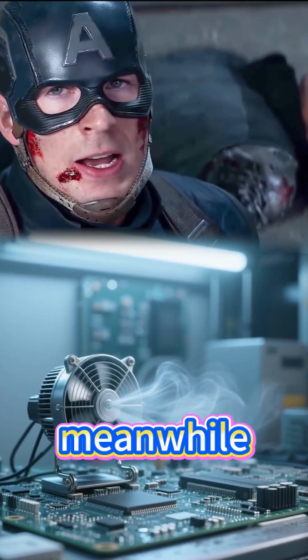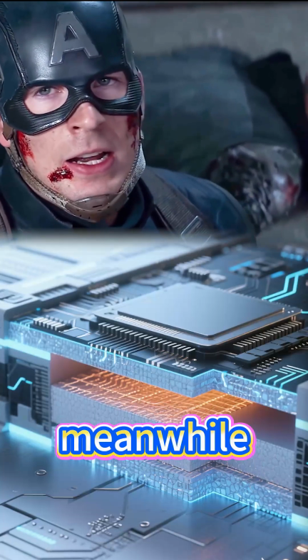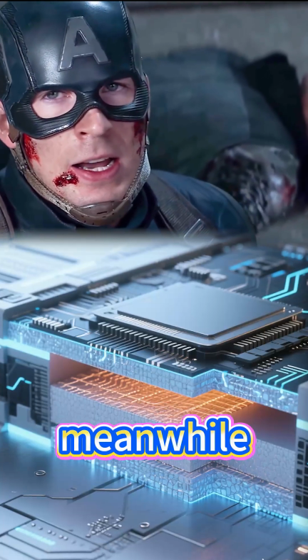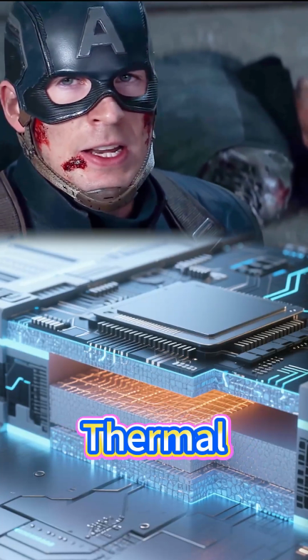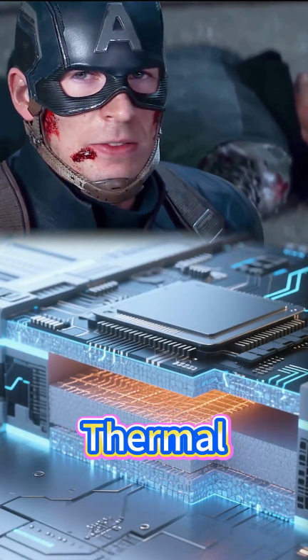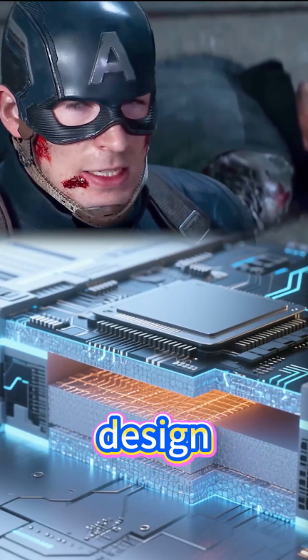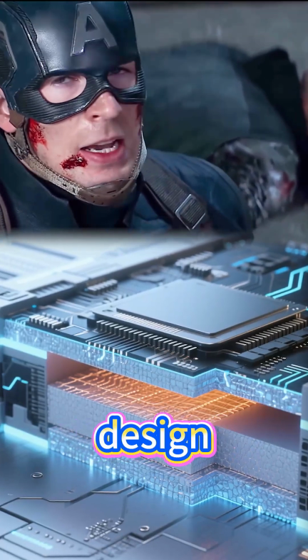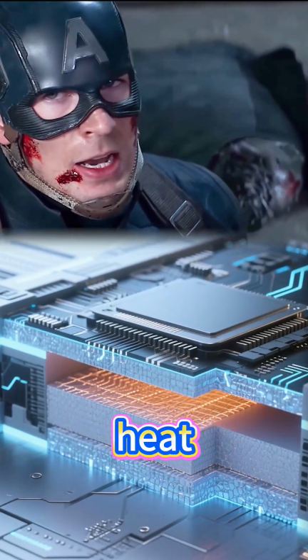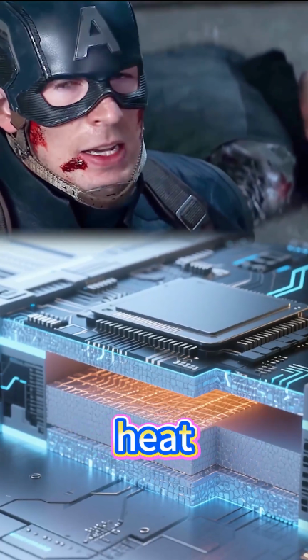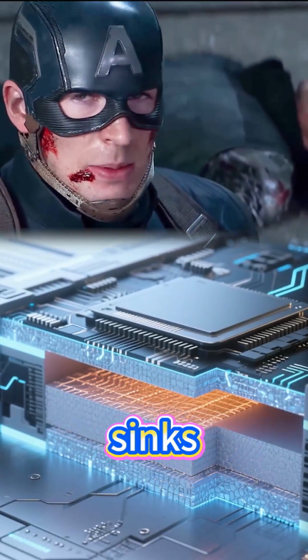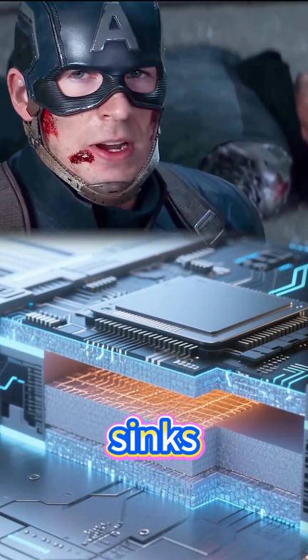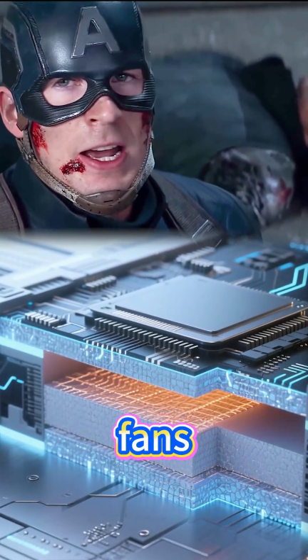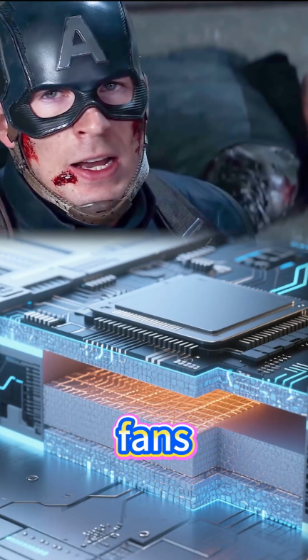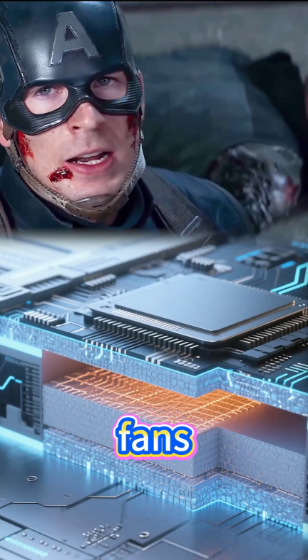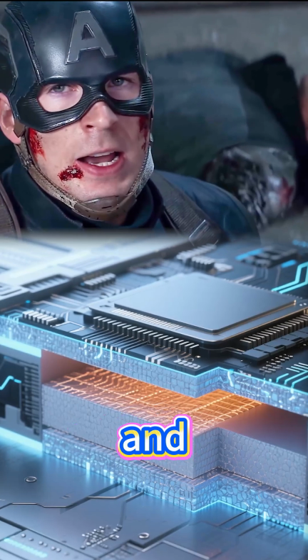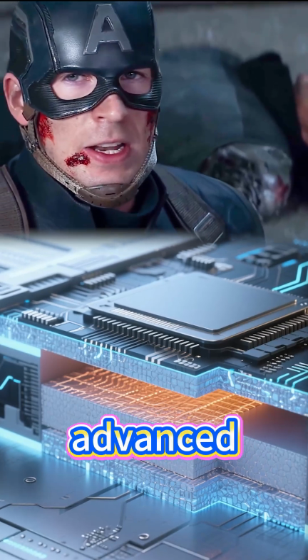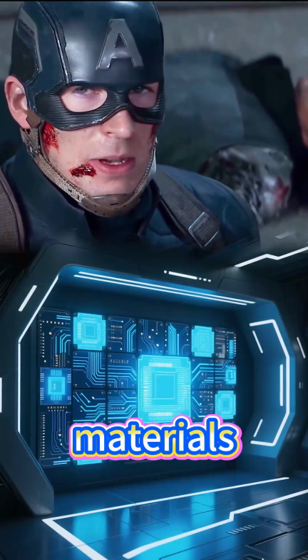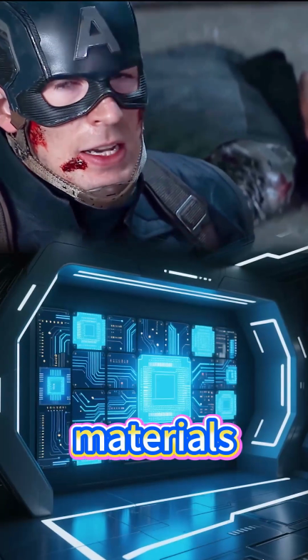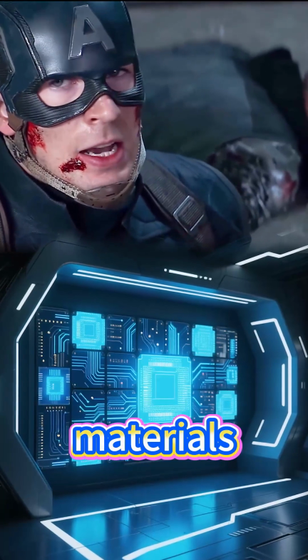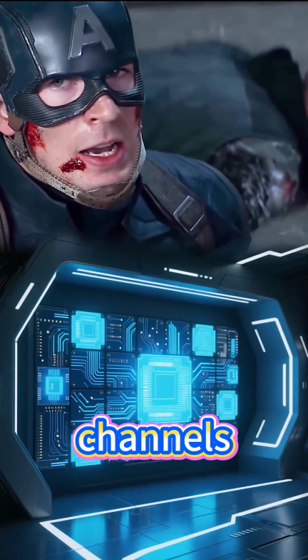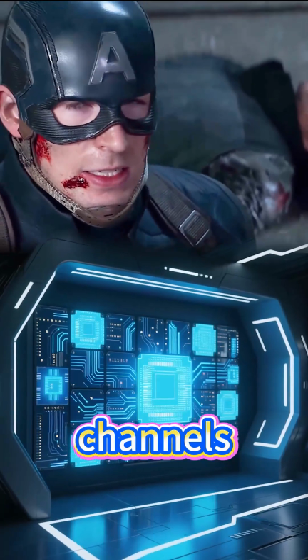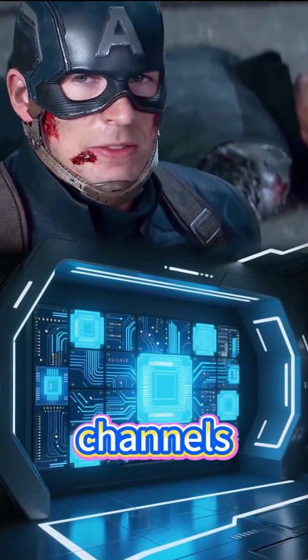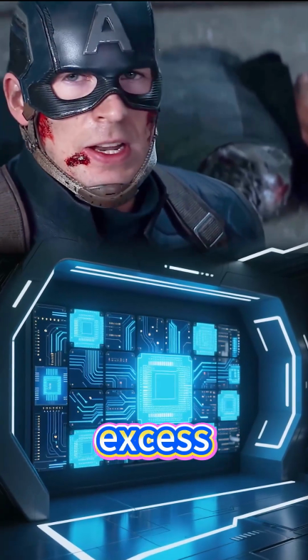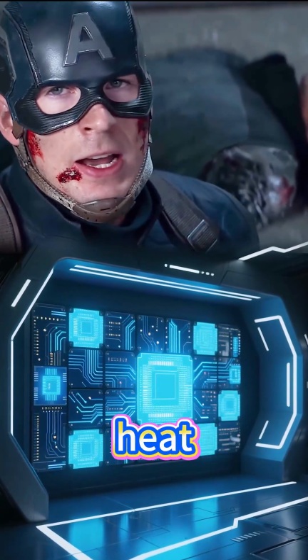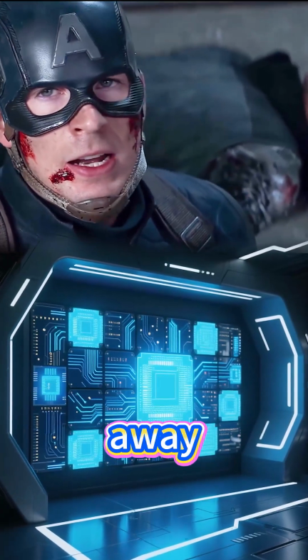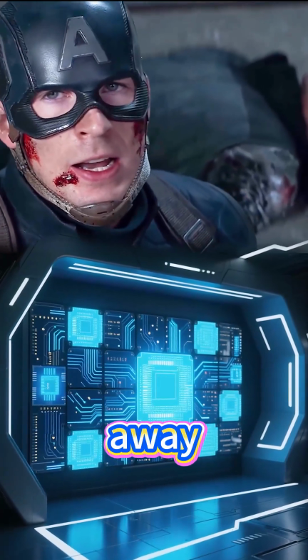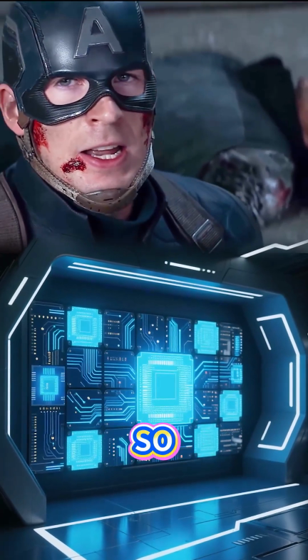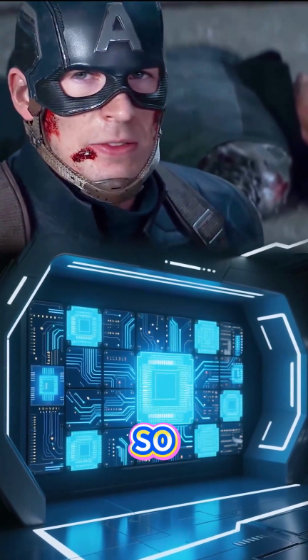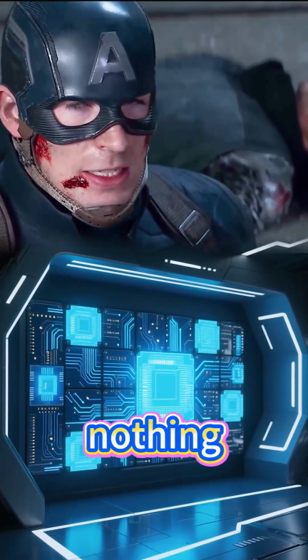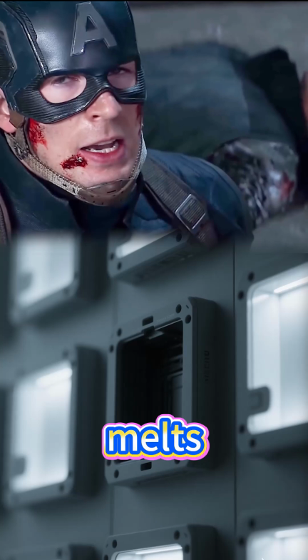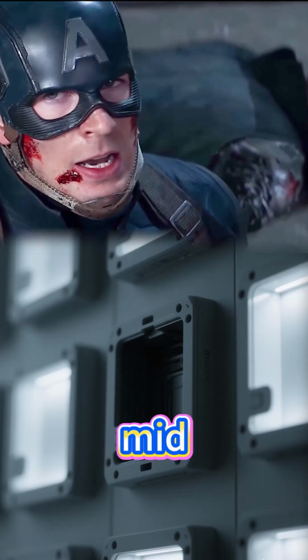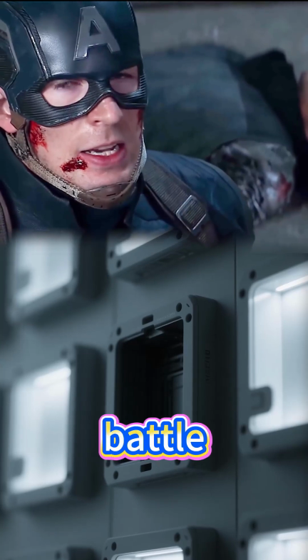Meanwhile, thermal design — heat sinks, fans, and advanced materials — channels excess heat away so nothing melts mid-battle.